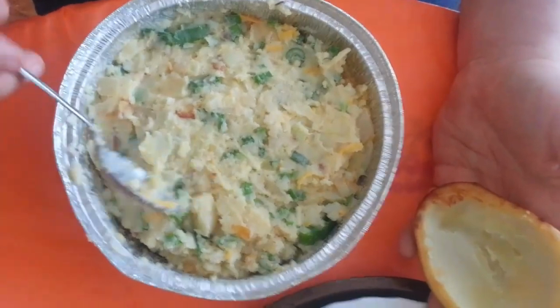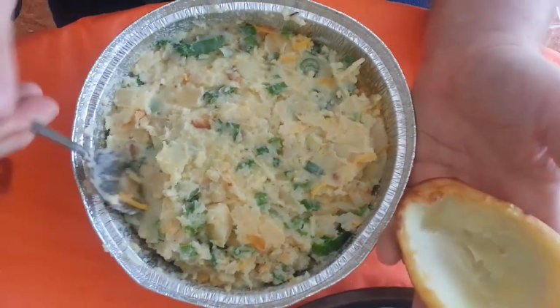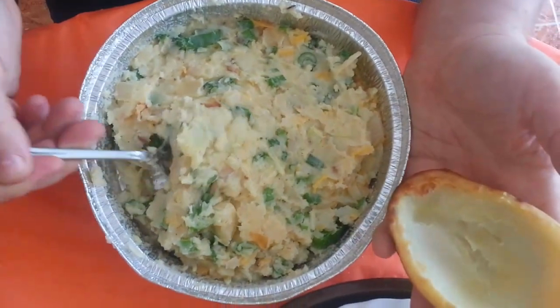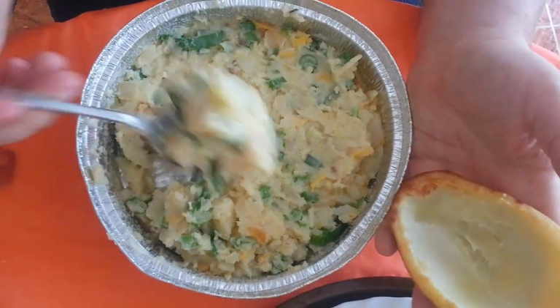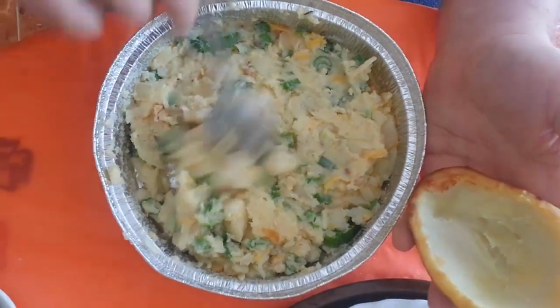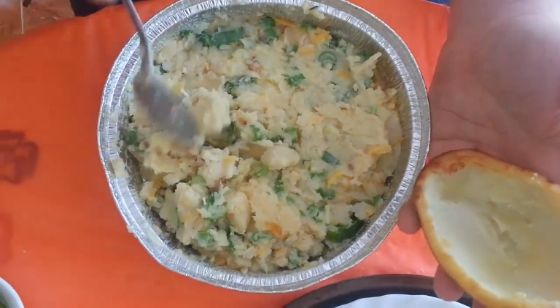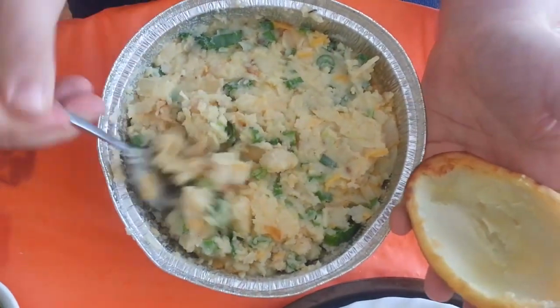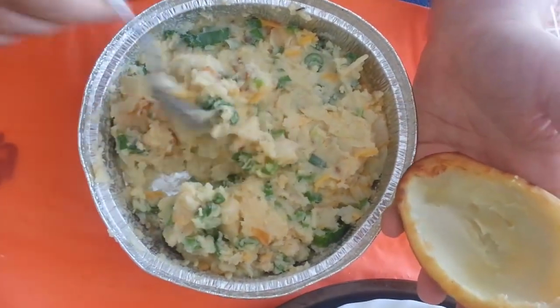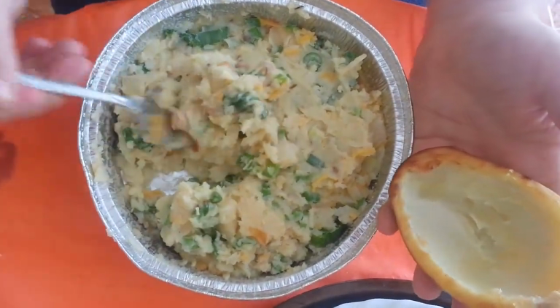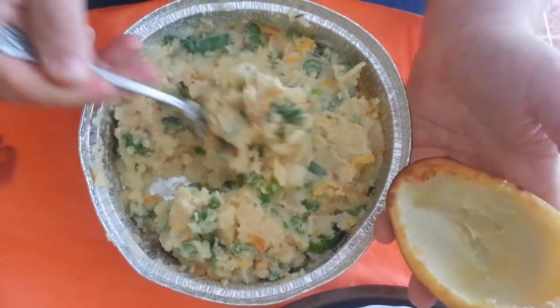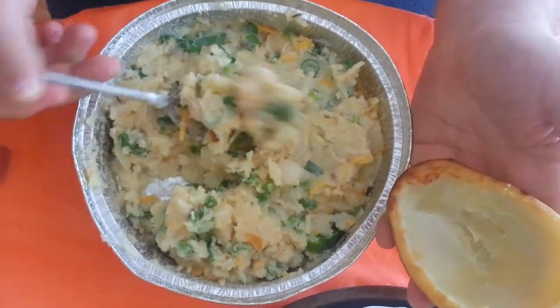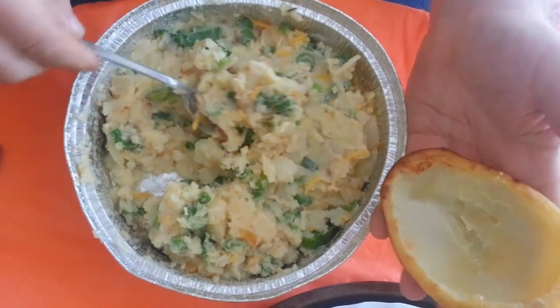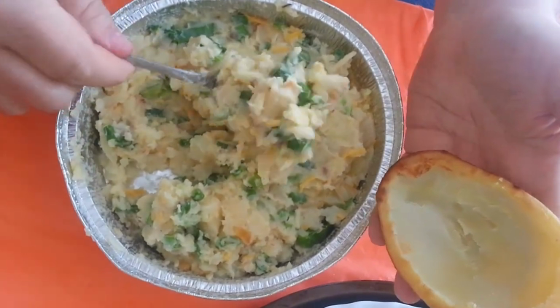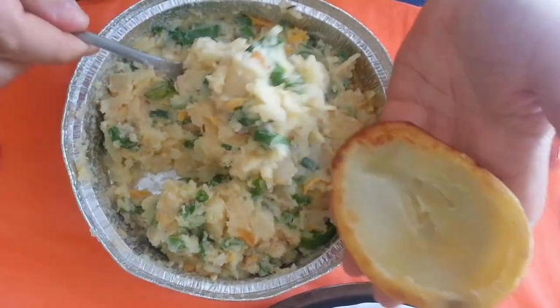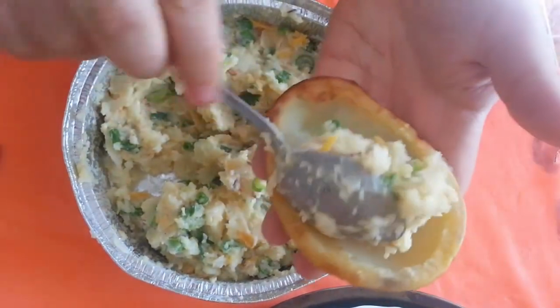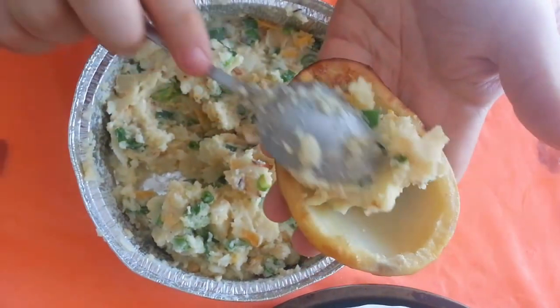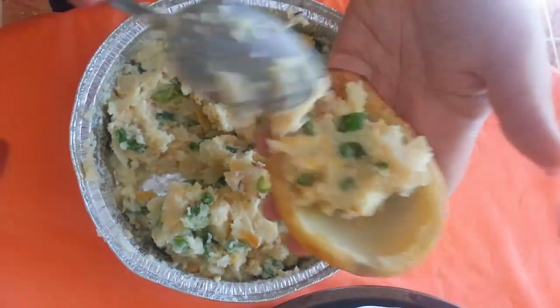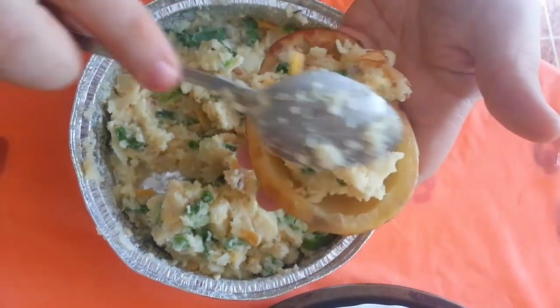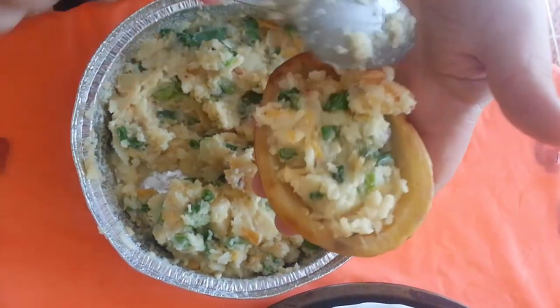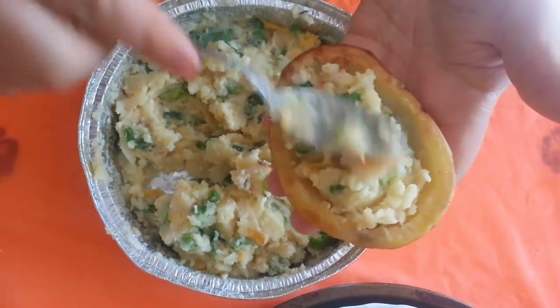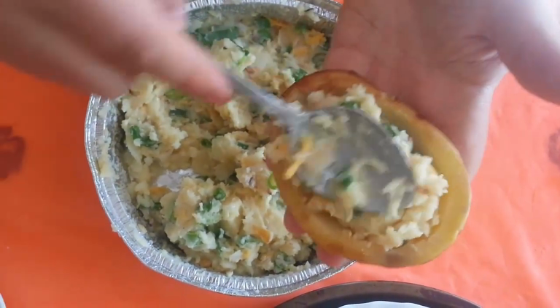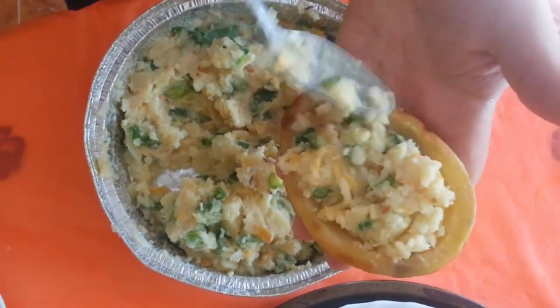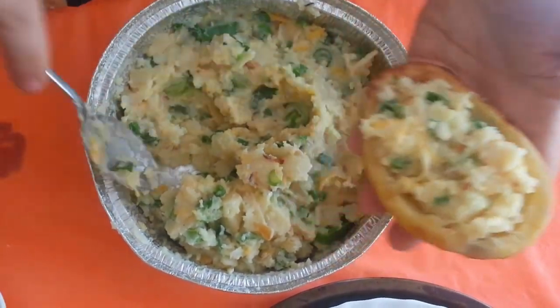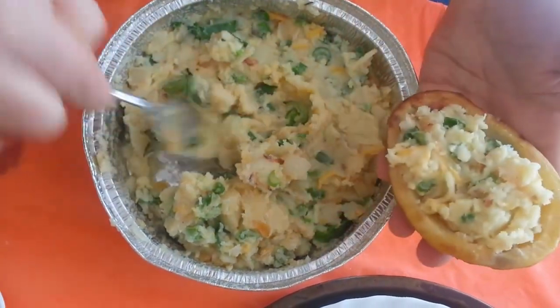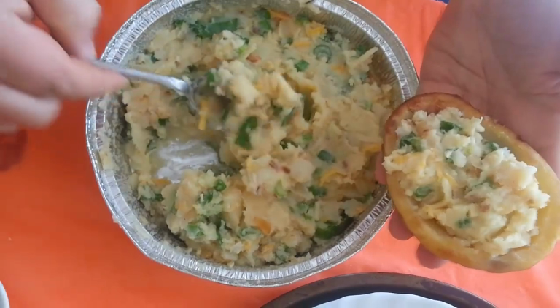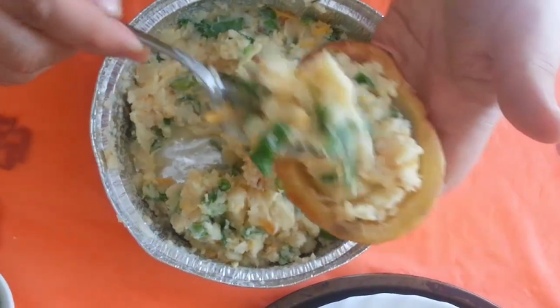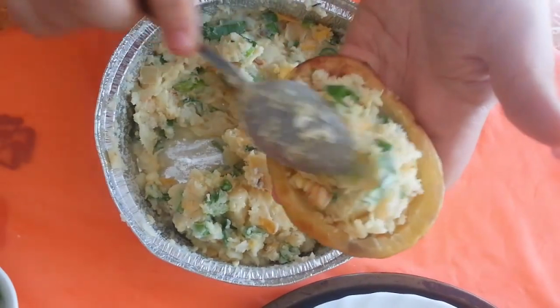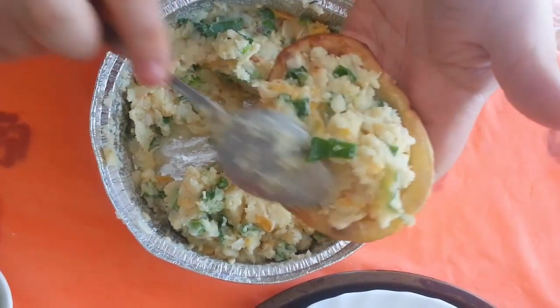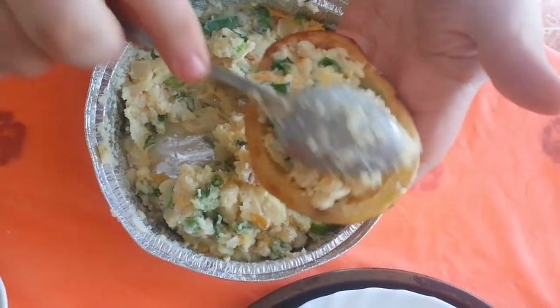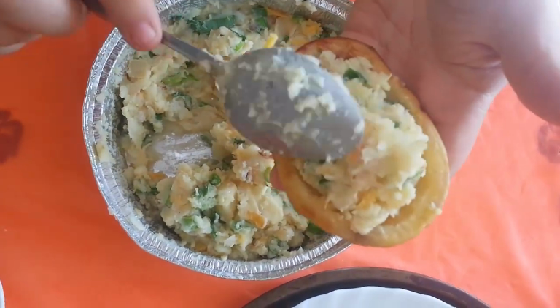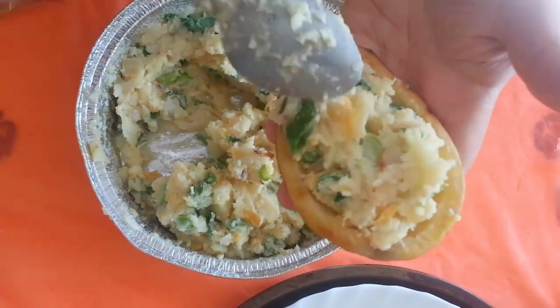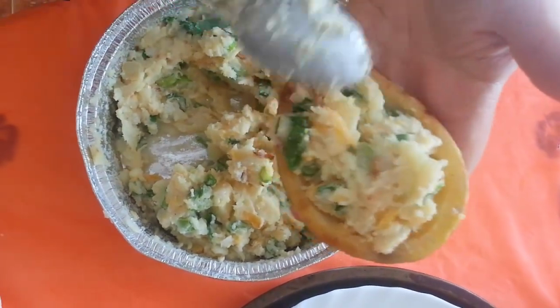So we've got our potato ready. What we're going to do is scoop them out and drop them into our skin cases.